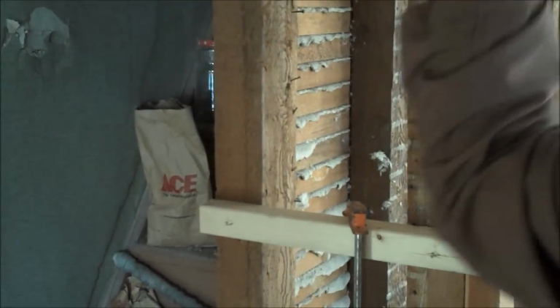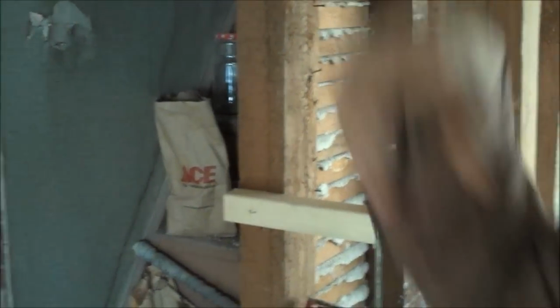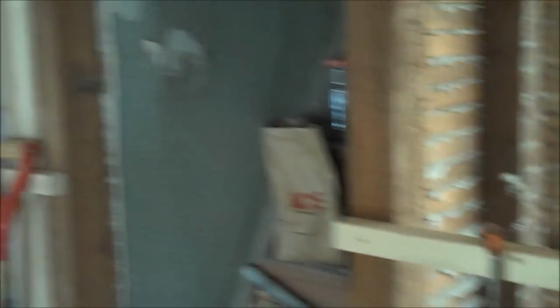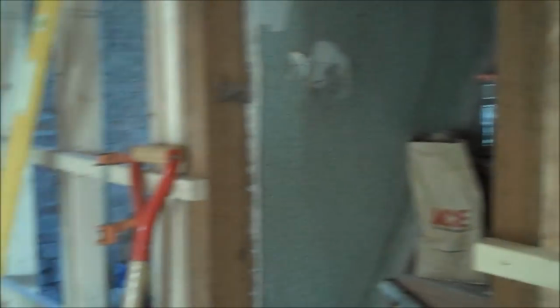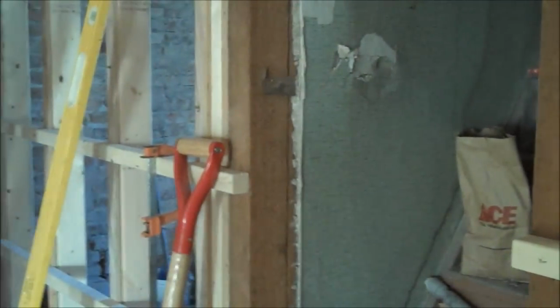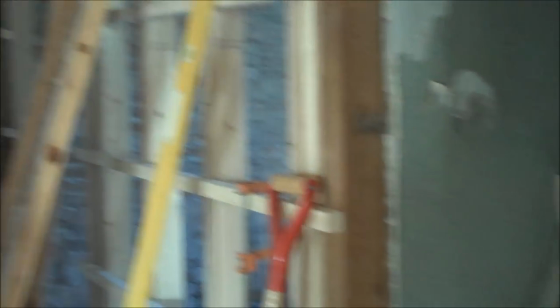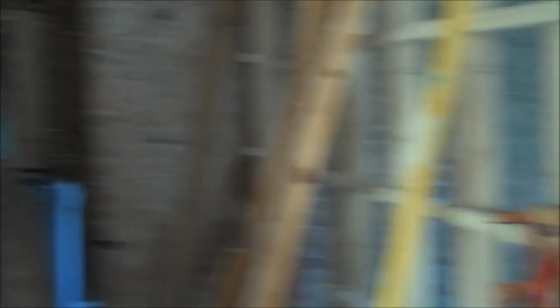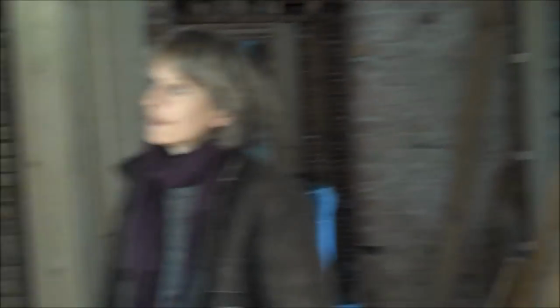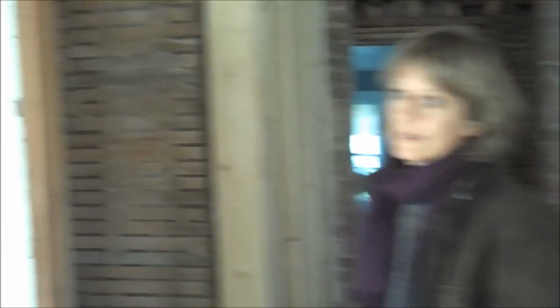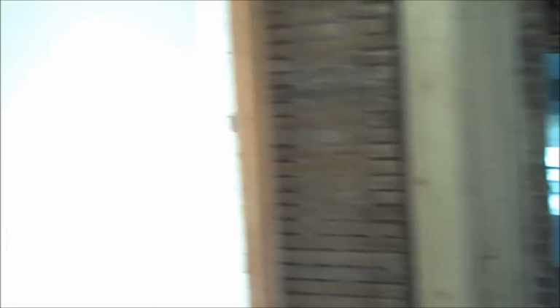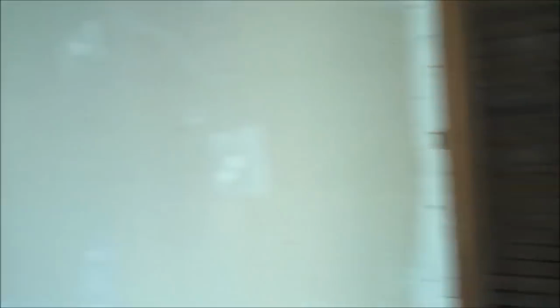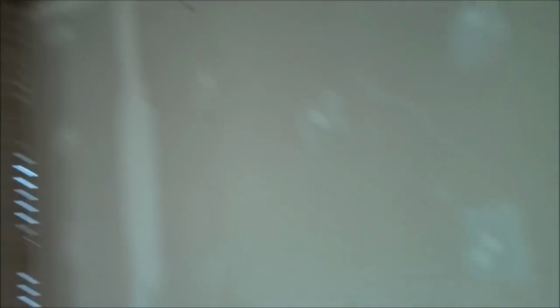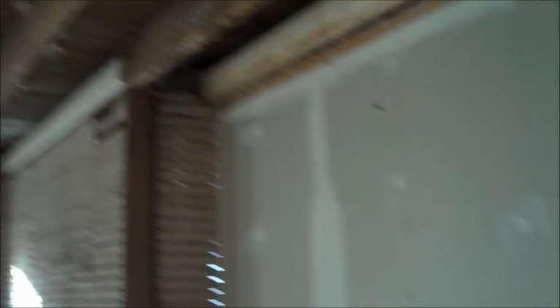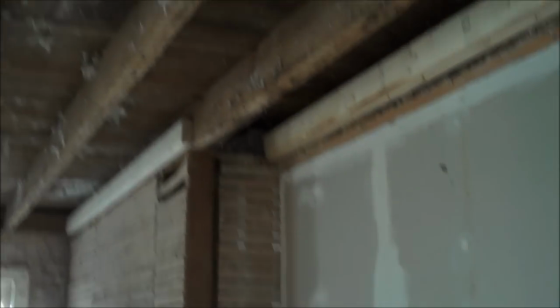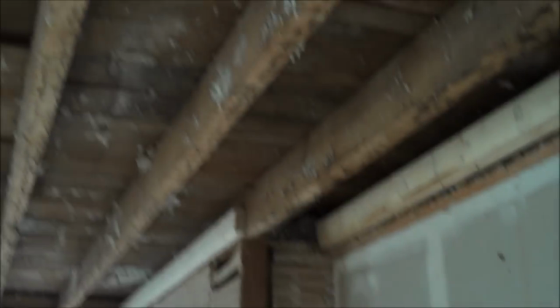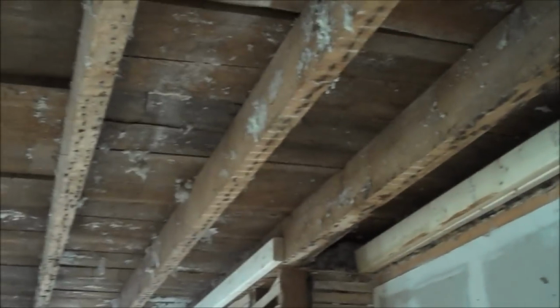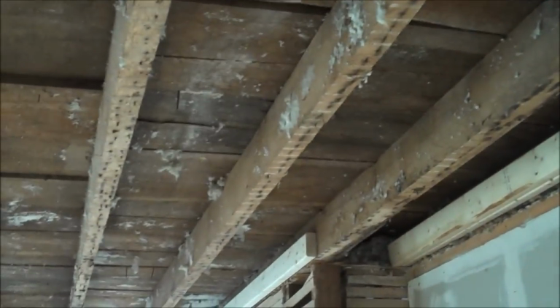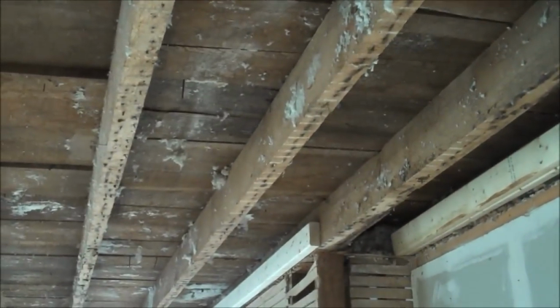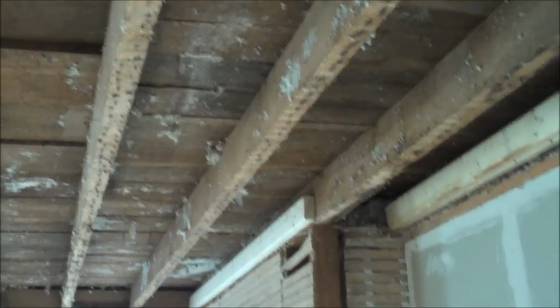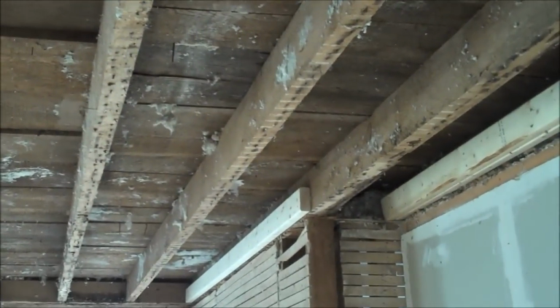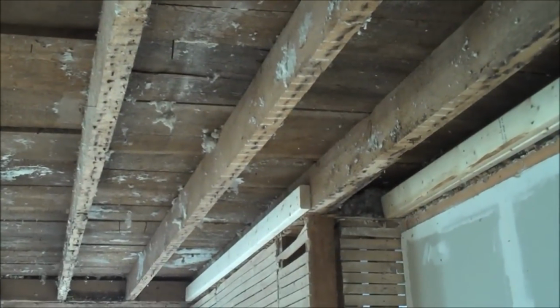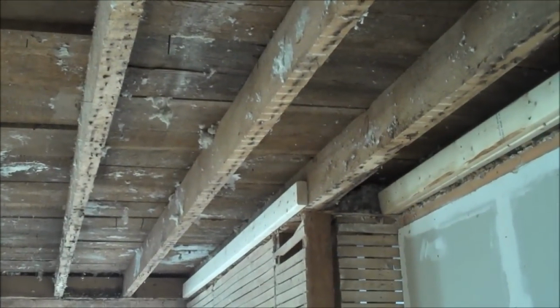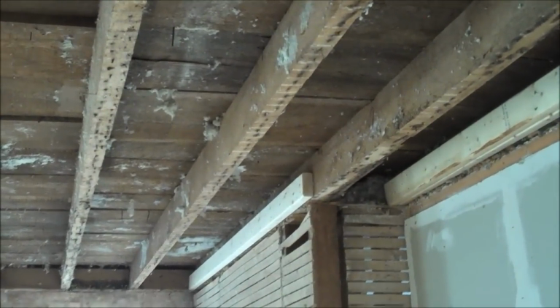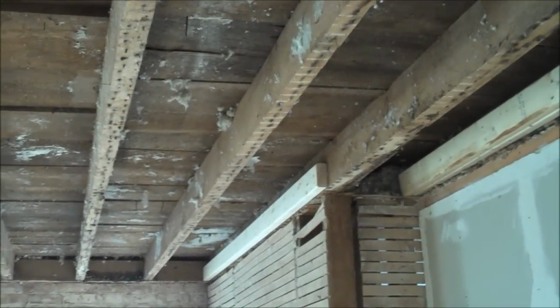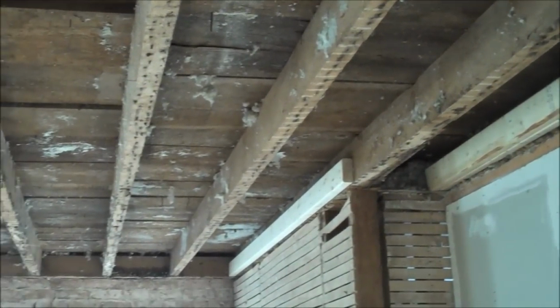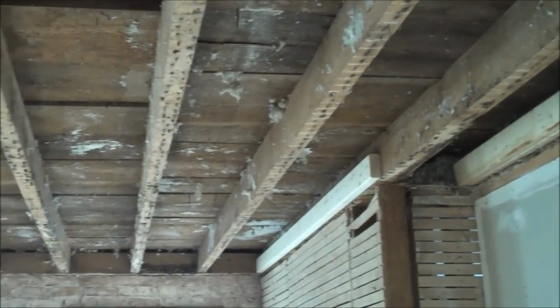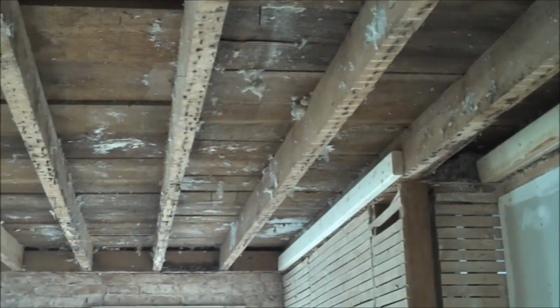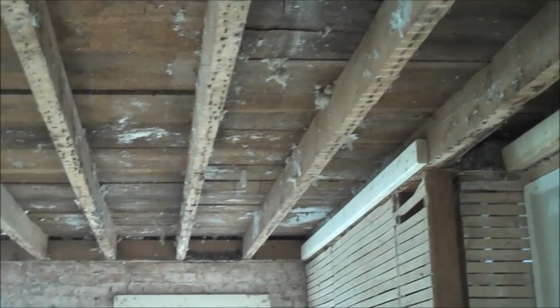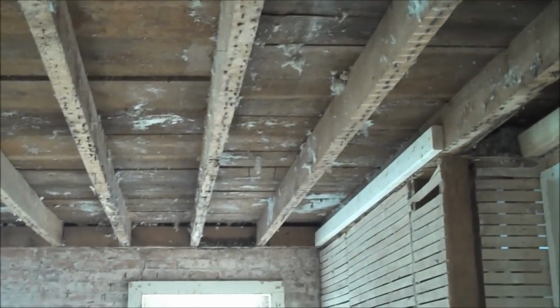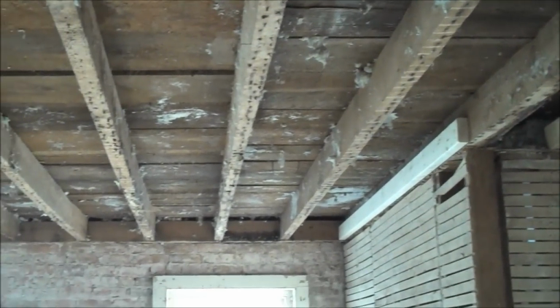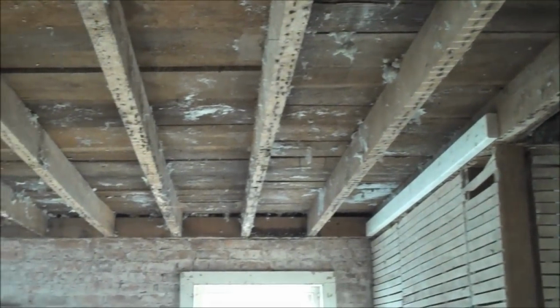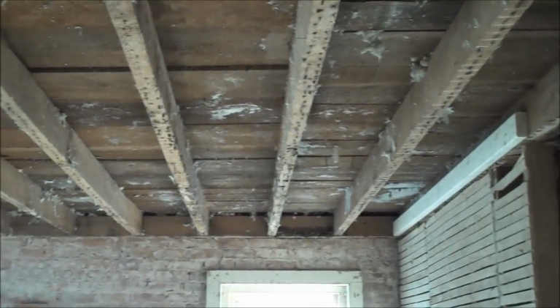We dropped down the ceilings to expose all the old floorboards — all the wide plank six-quarter pine. Then we're going to have it rewired and sprayed with Icynene insulation.